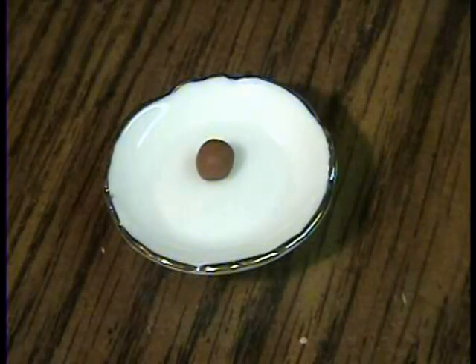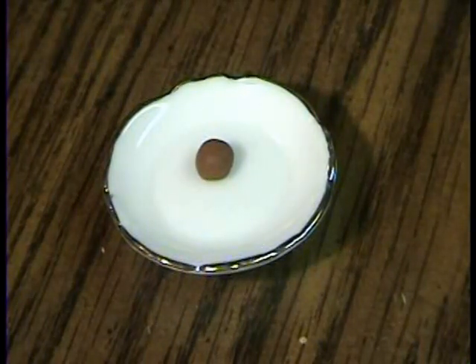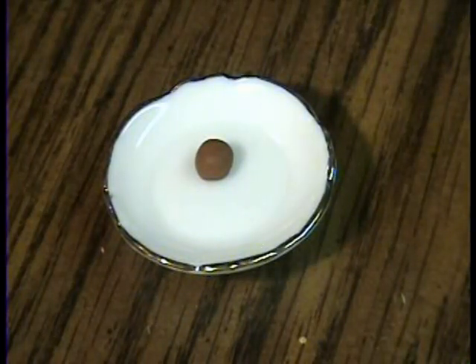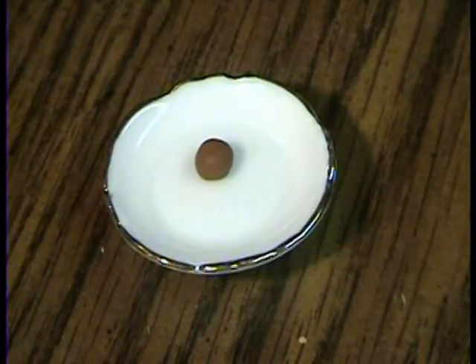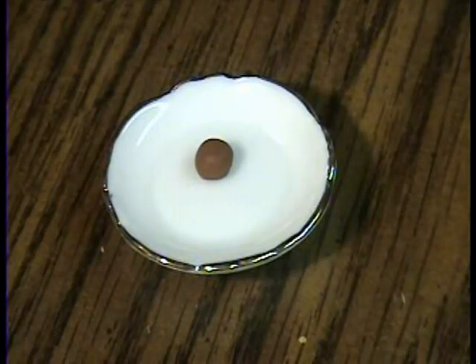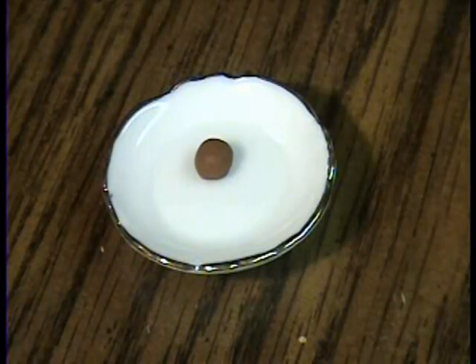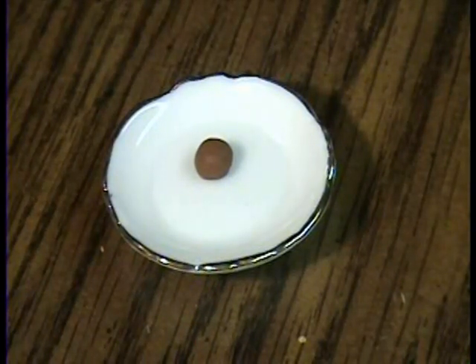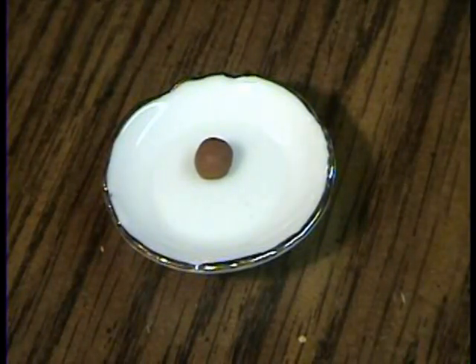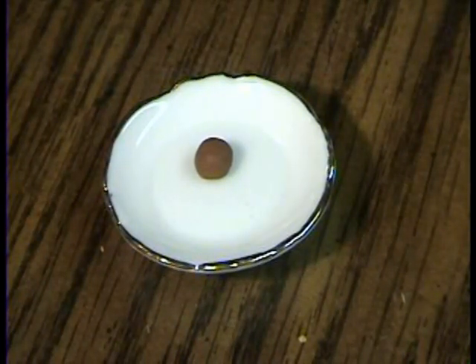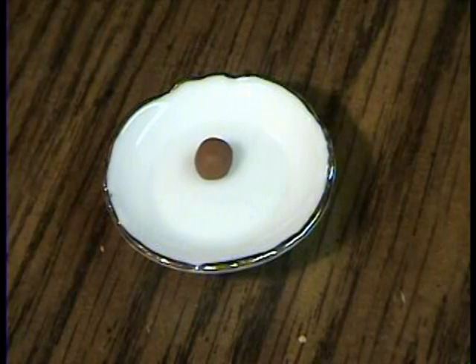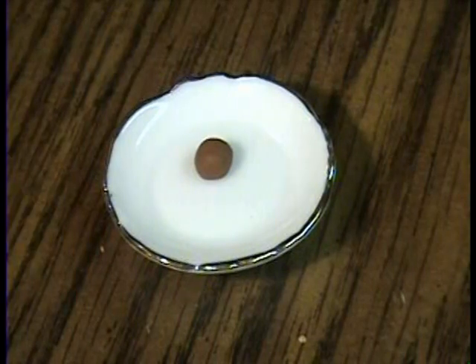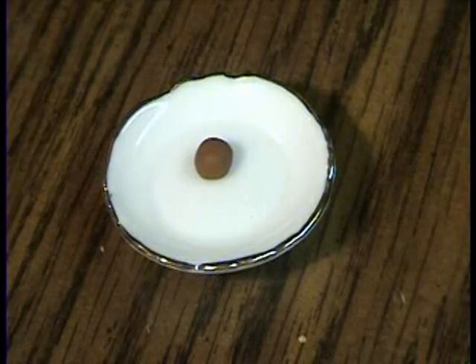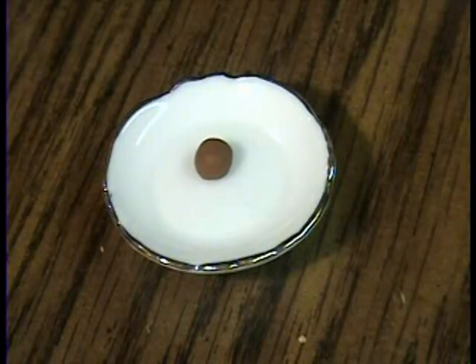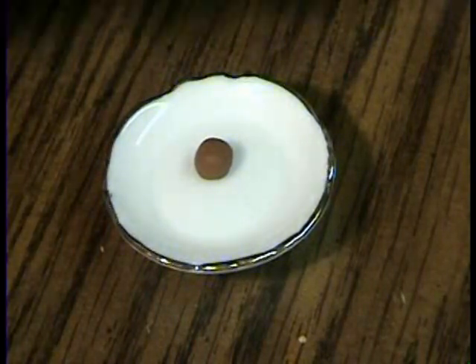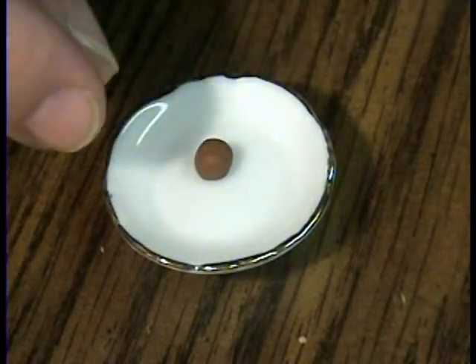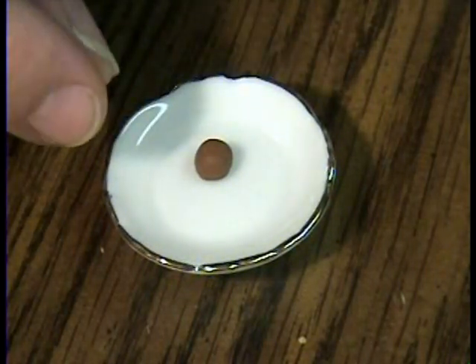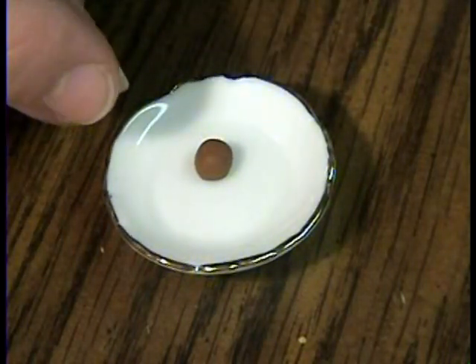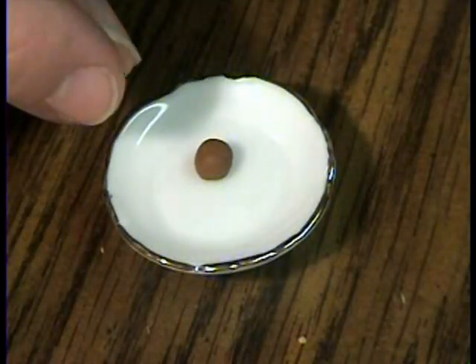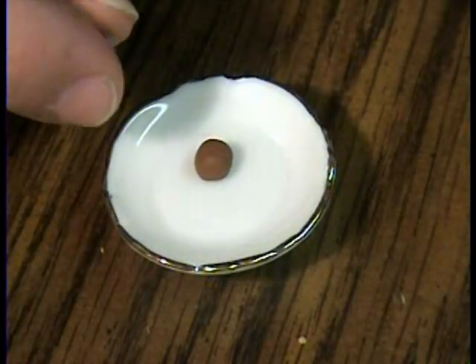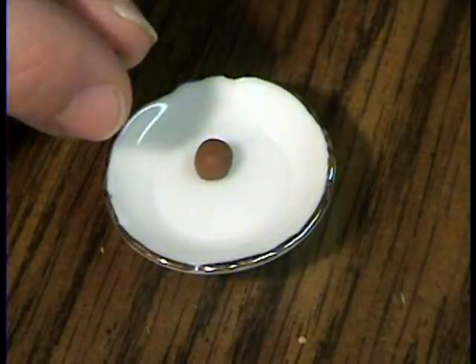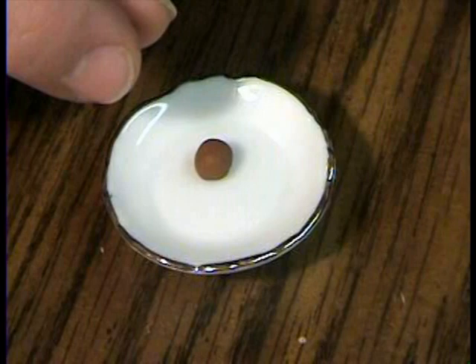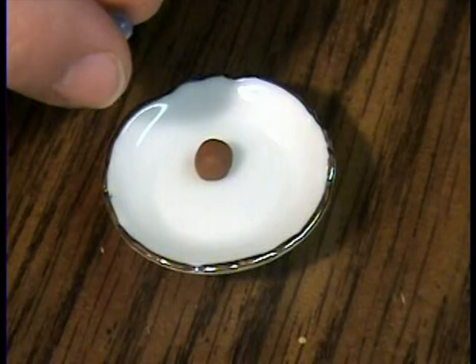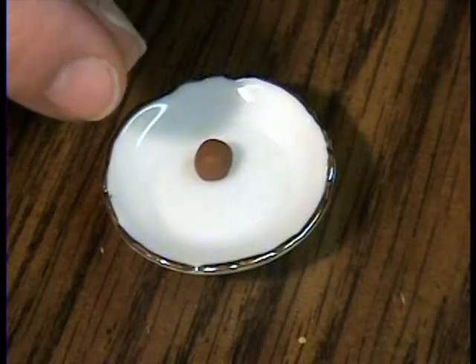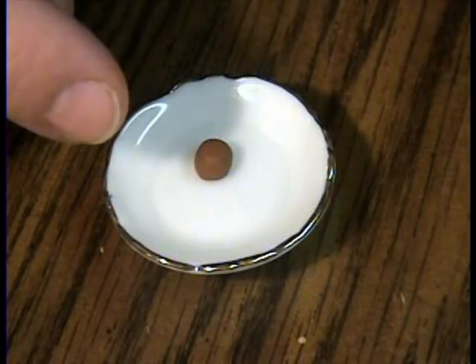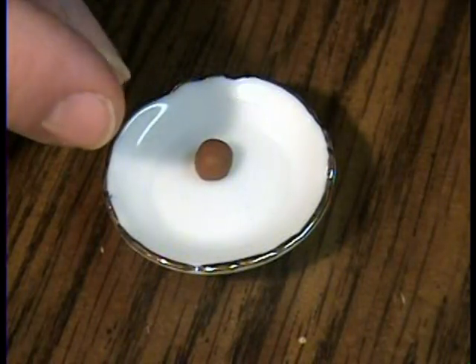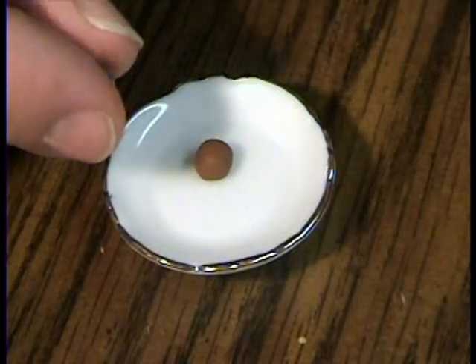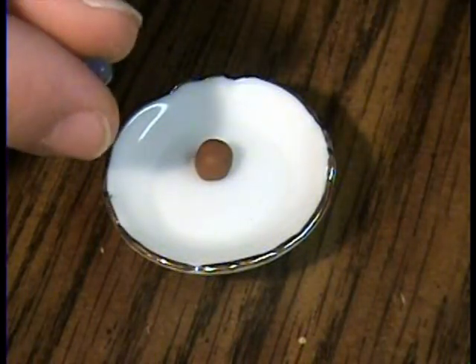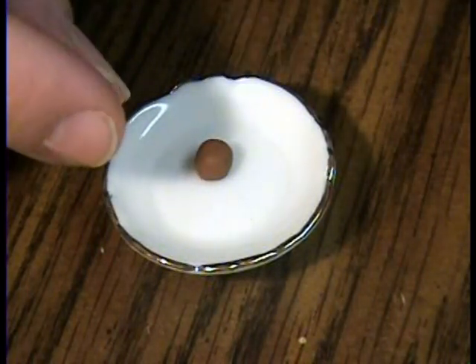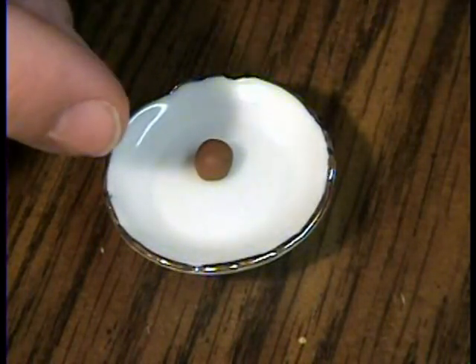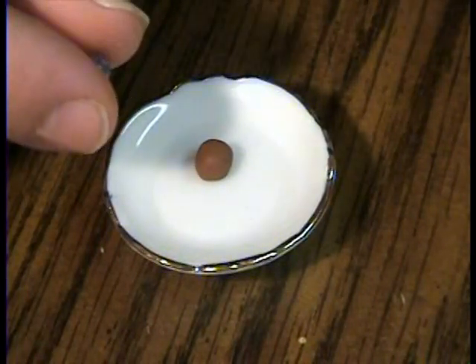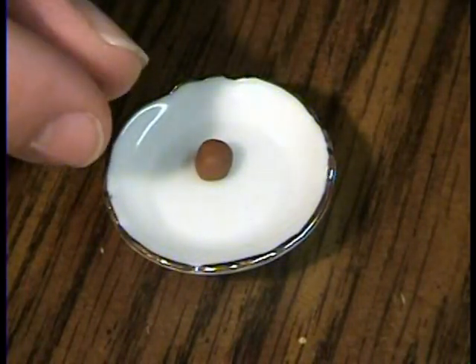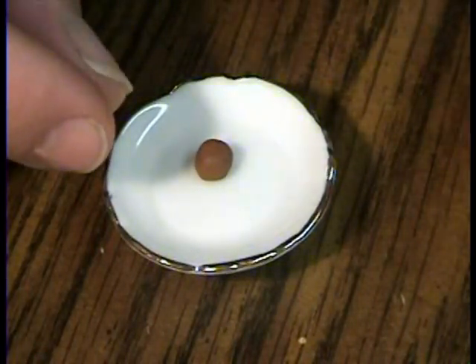How to make a chocolate covered cherry. This is kind of different. I don't know why anybody would want to make one that actually has filling in it where you can't see it, but I keep getting questions about it, so I'll show you how I would do it if I were going to do it.